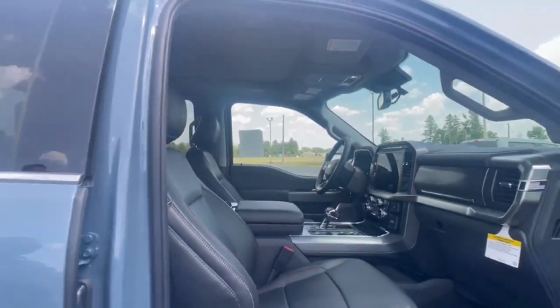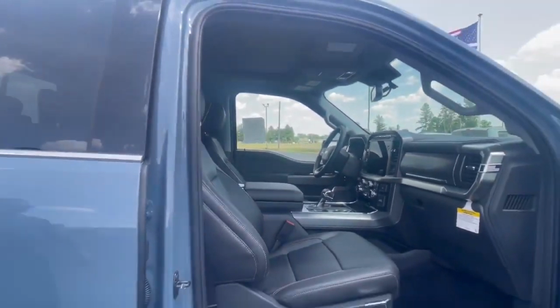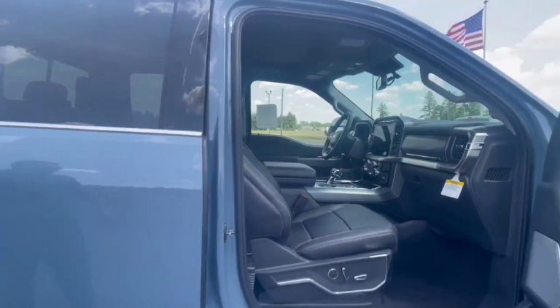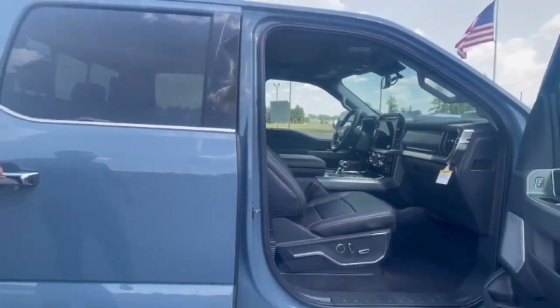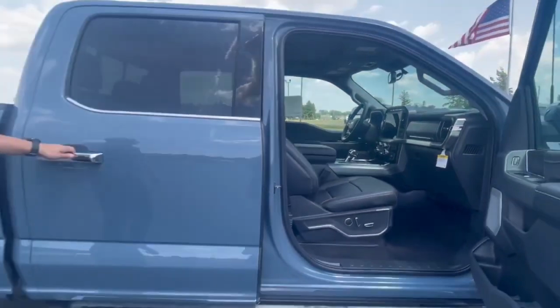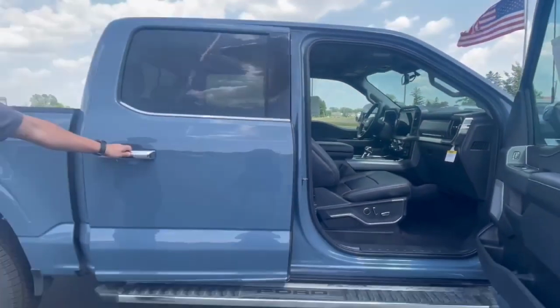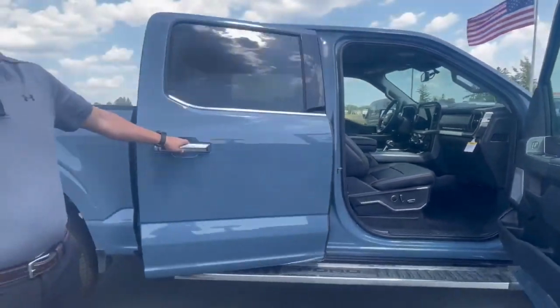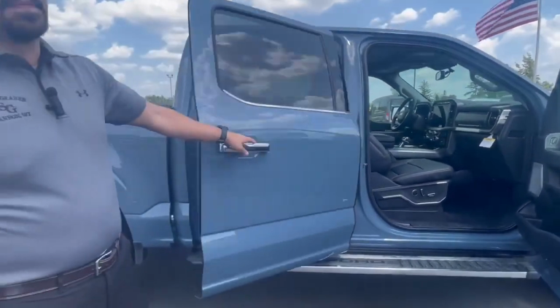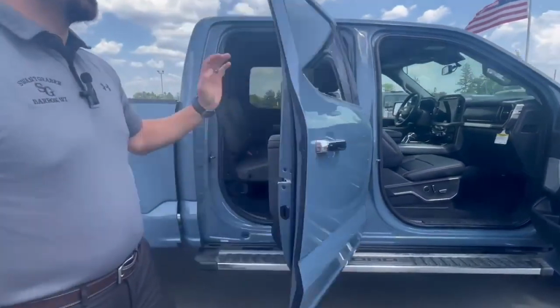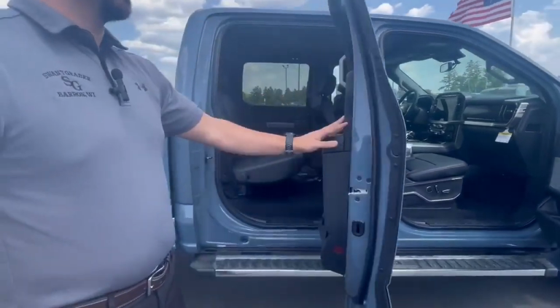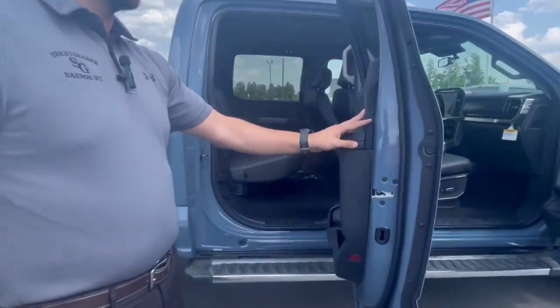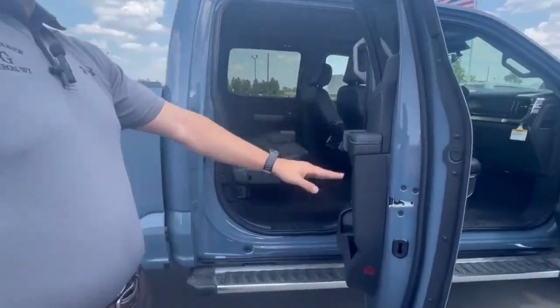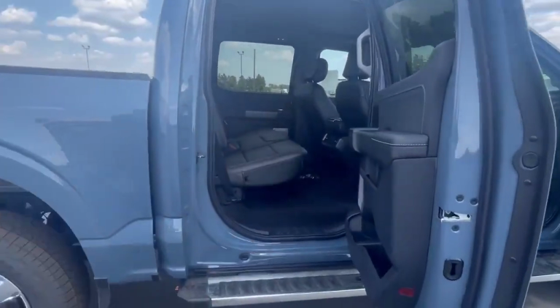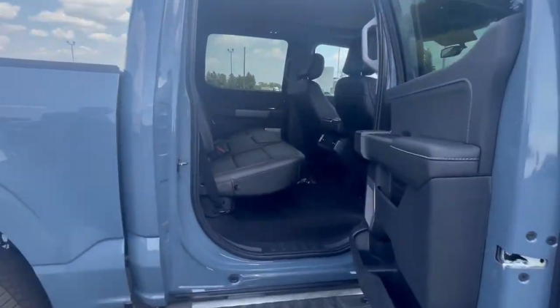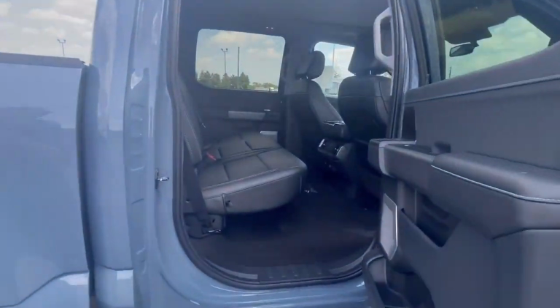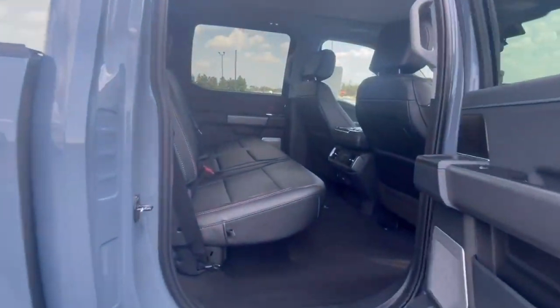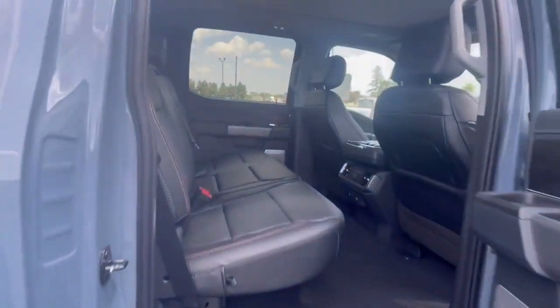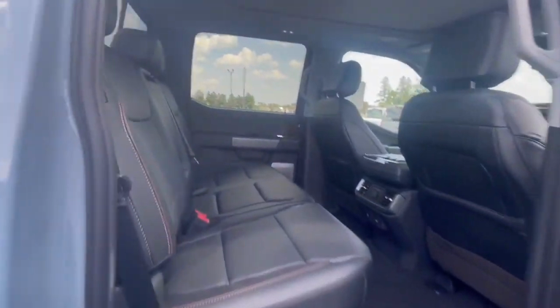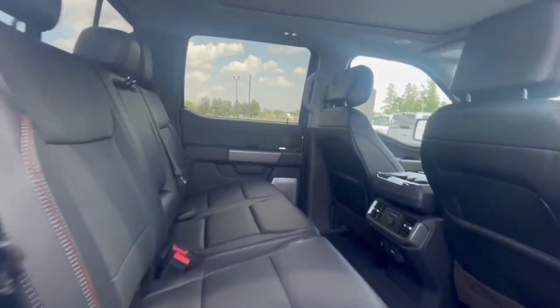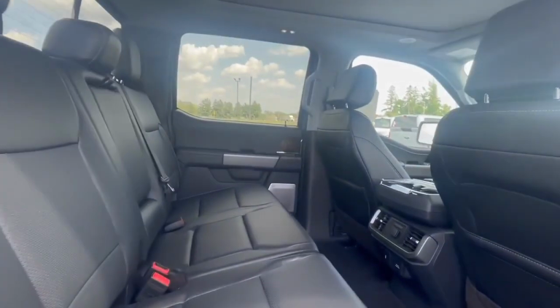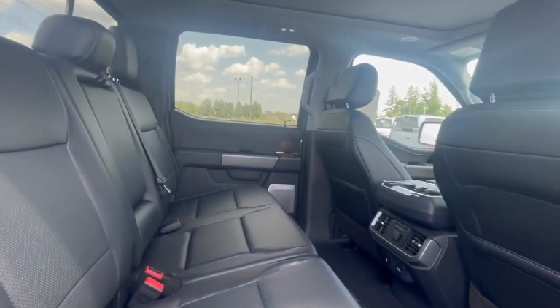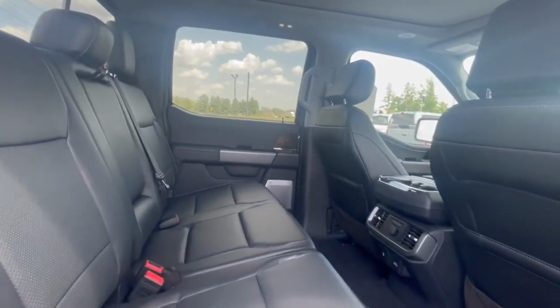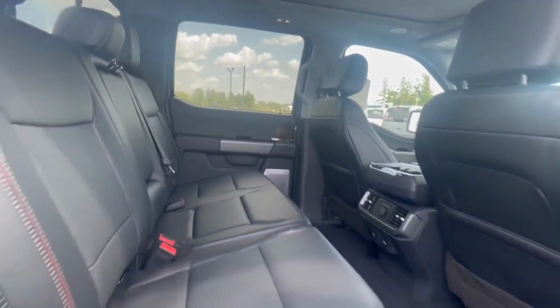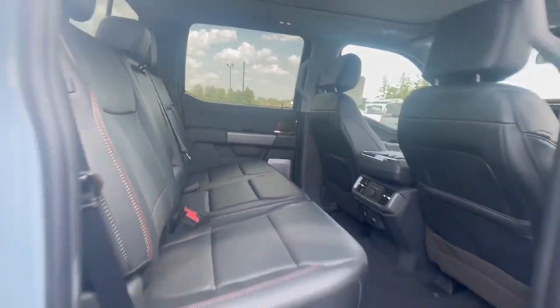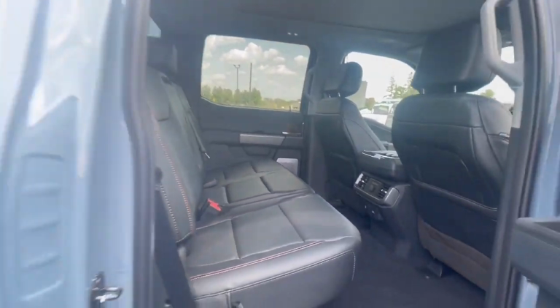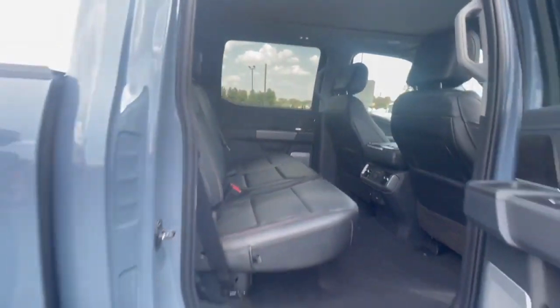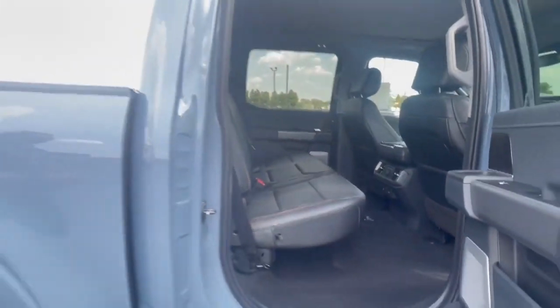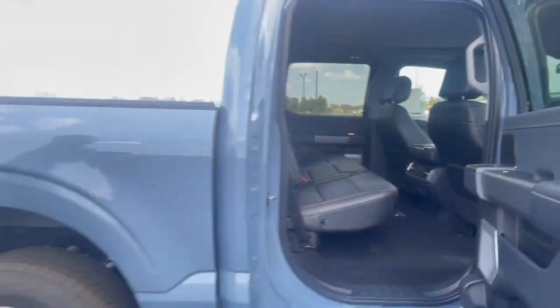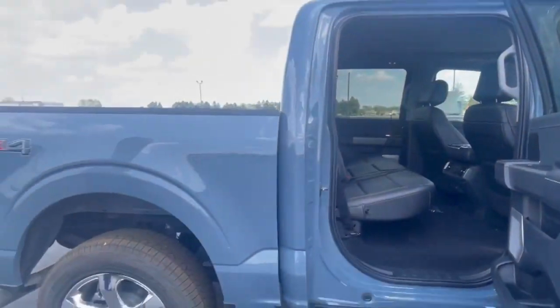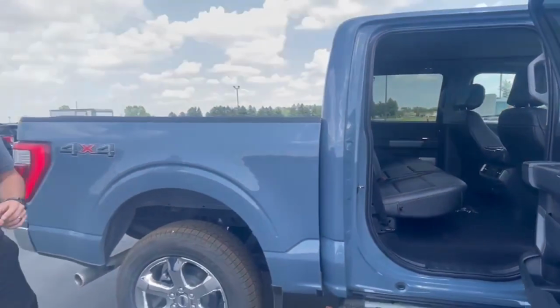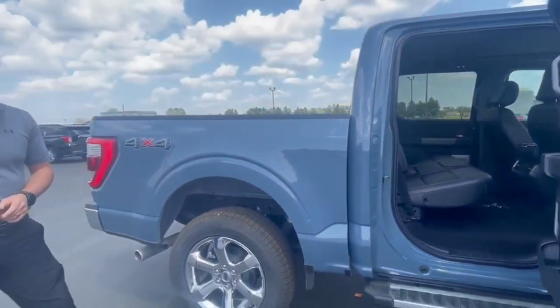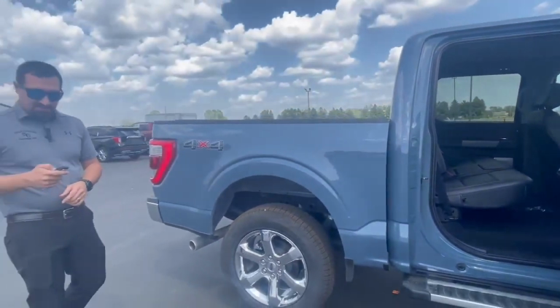Let's go ahead and take a look in here in the second door. You're gonna have plenty of room in the back seat. It has heated back seats also. It does come with a B&O sound system.